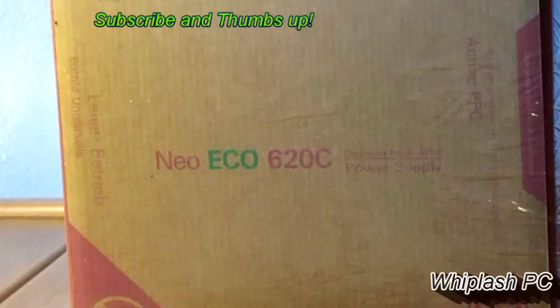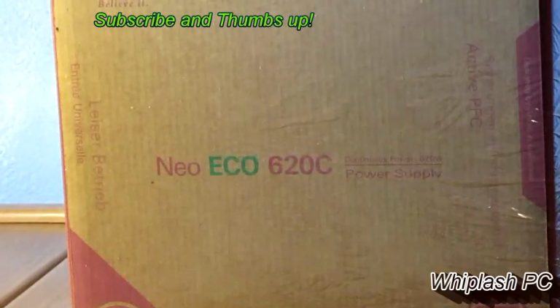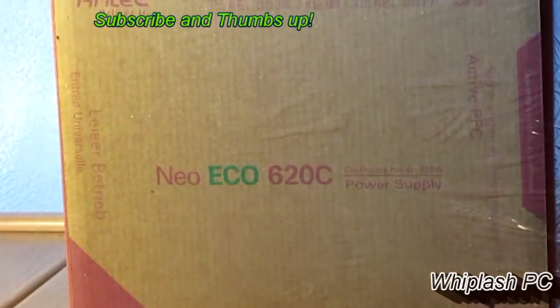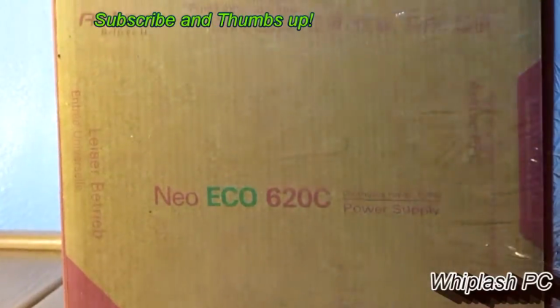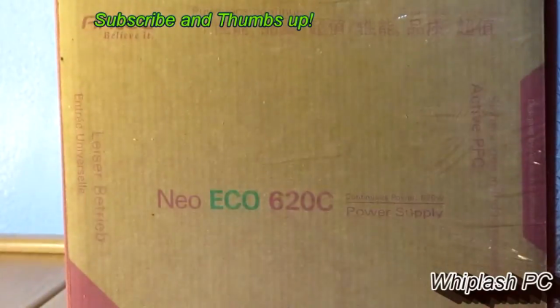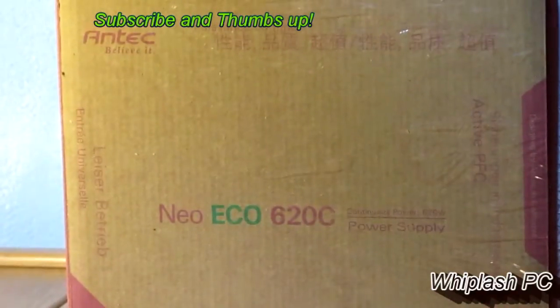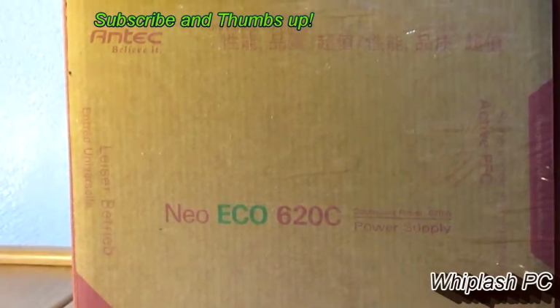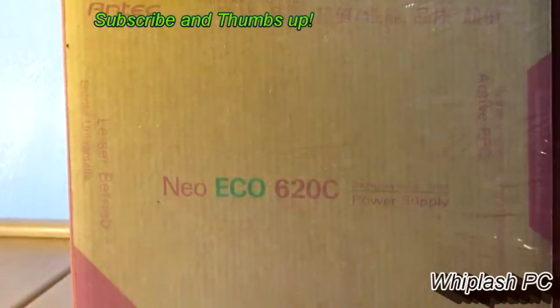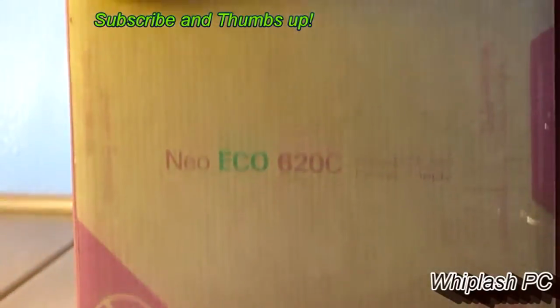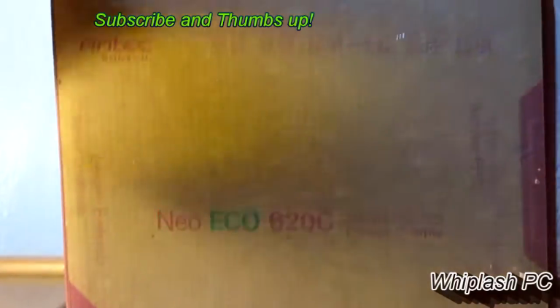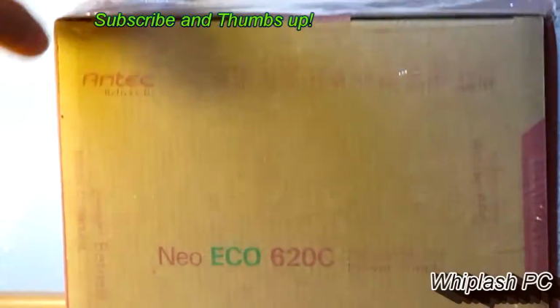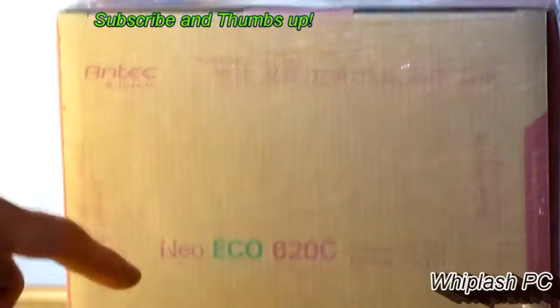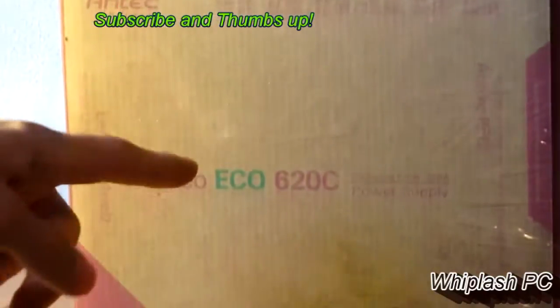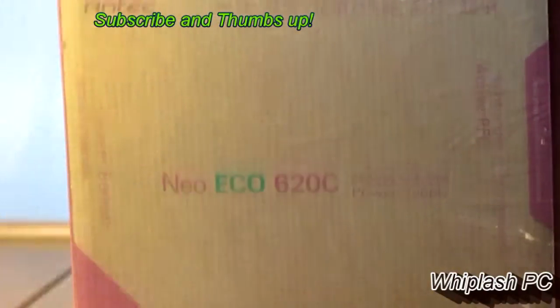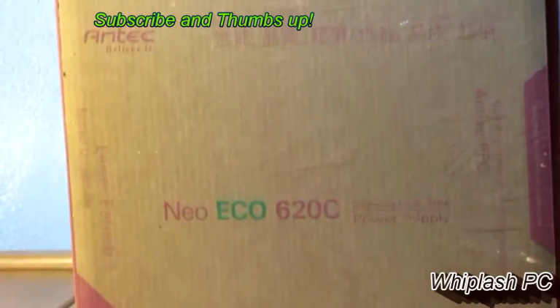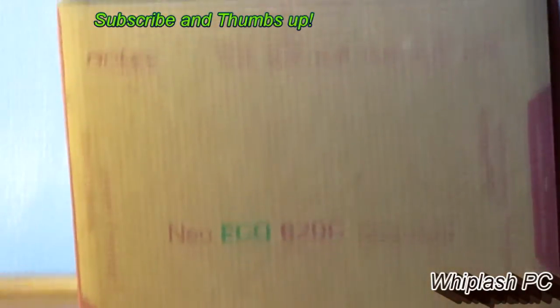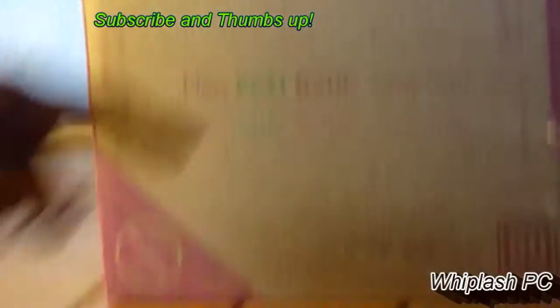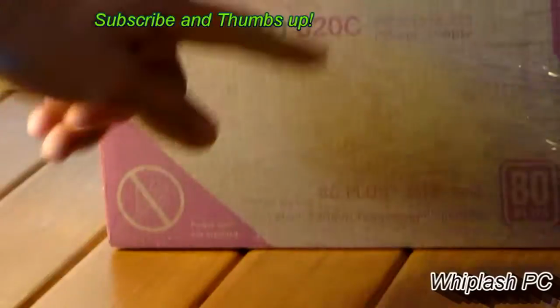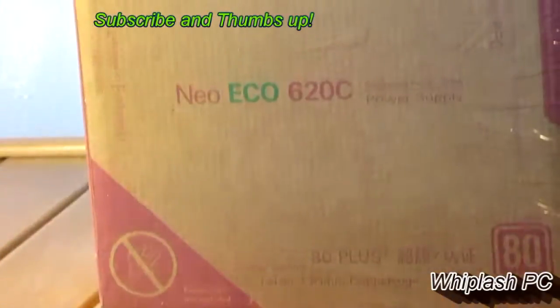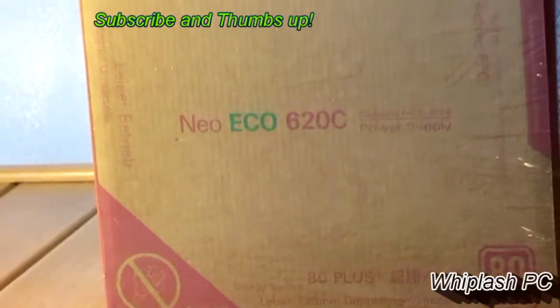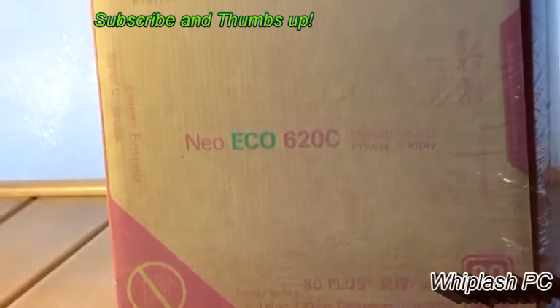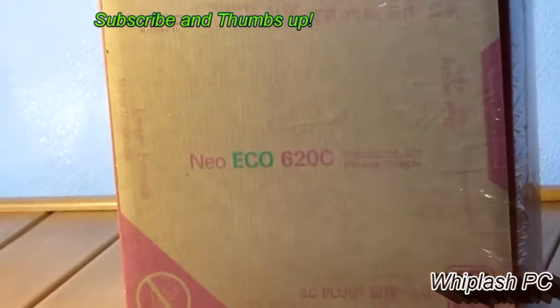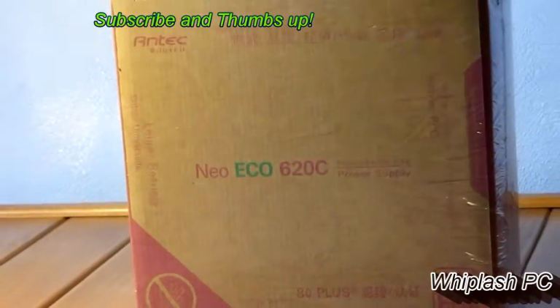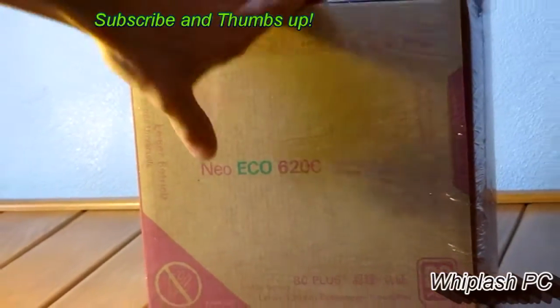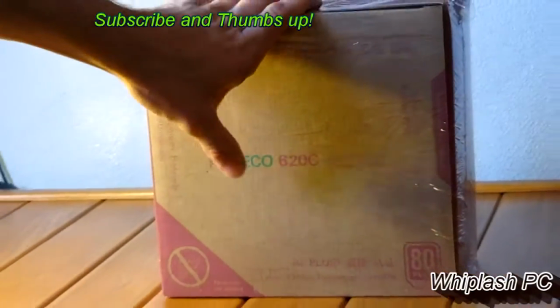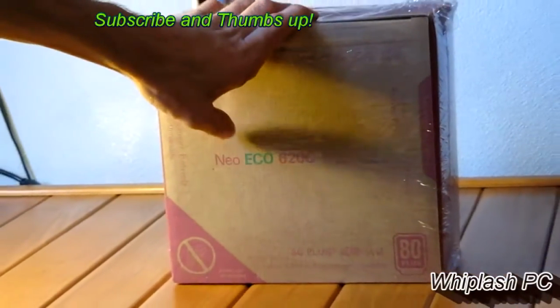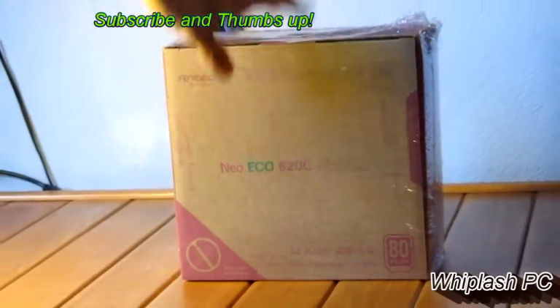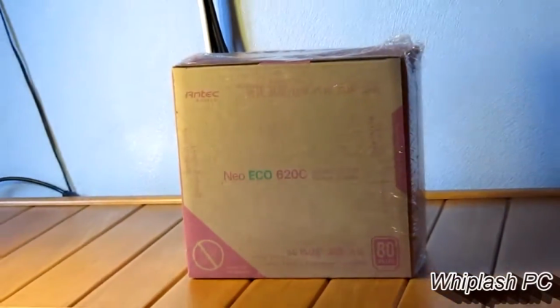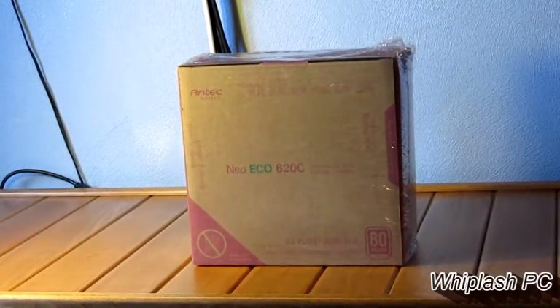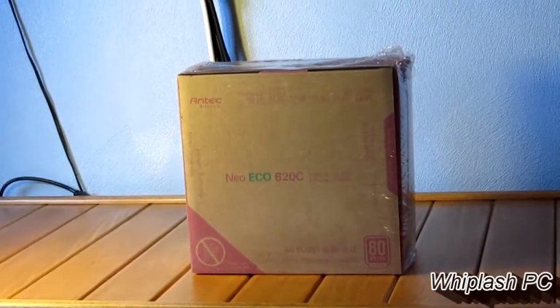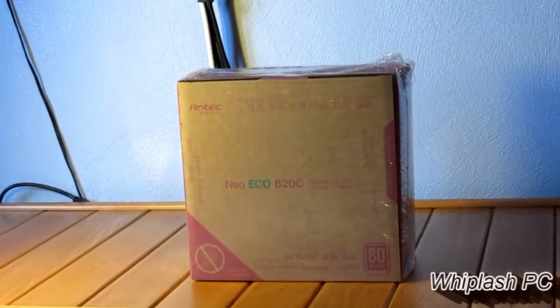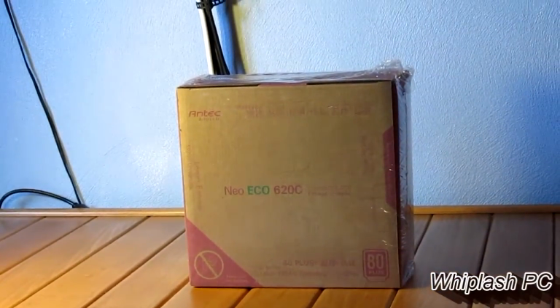Hi, this is Colton from WhippleLashPC.com. Today we have the Antec Neo Eco-Friendly 620 Watt Power Supply. It's a 620C, which means continuous power.